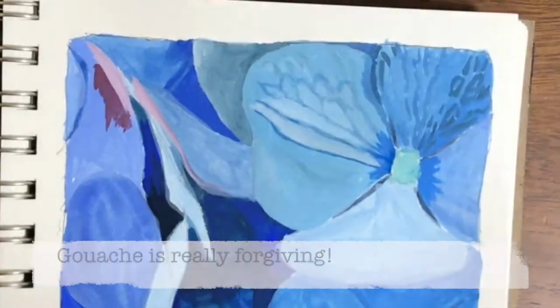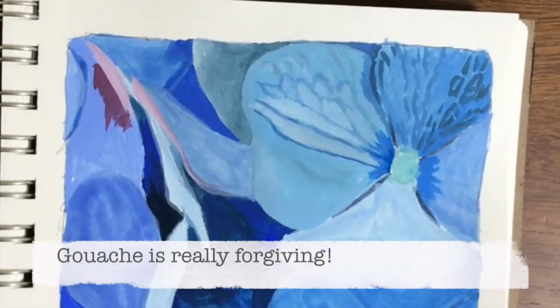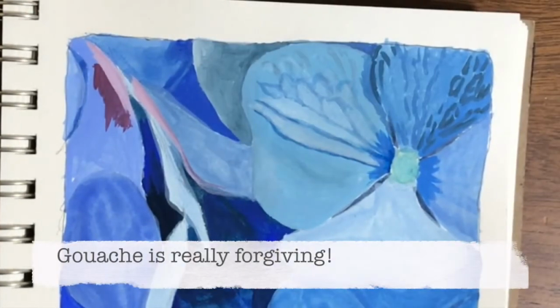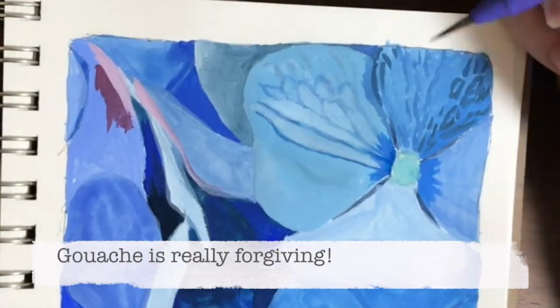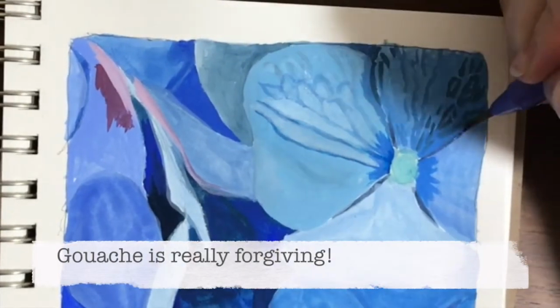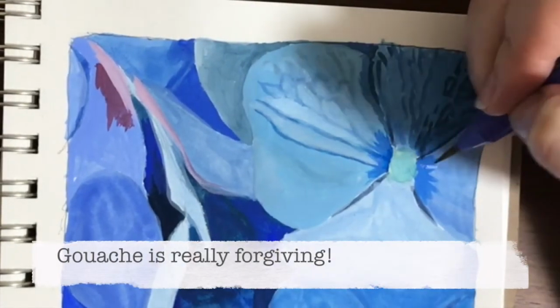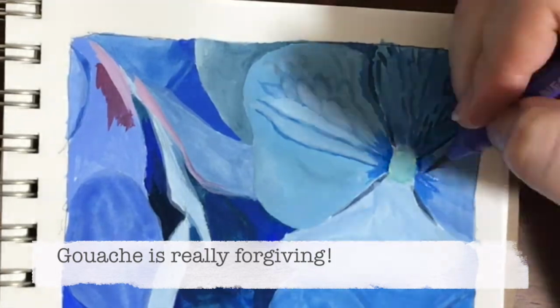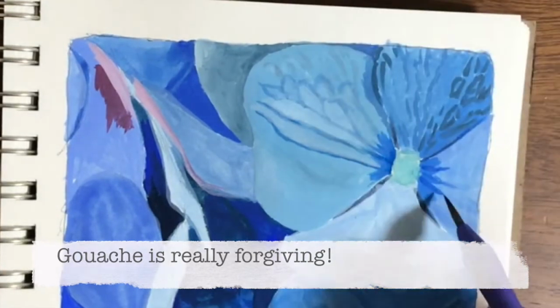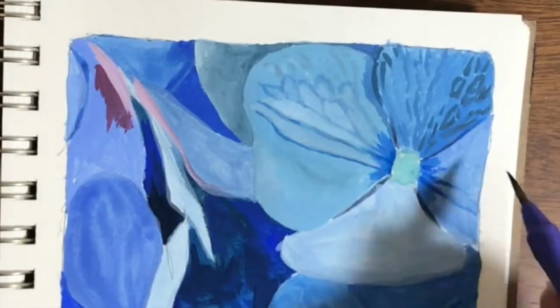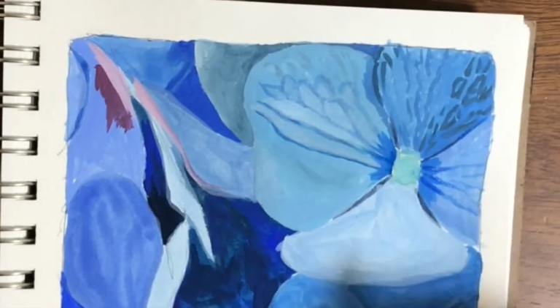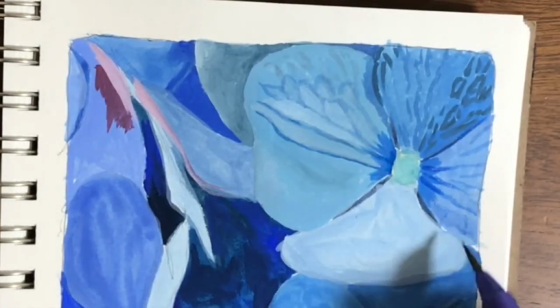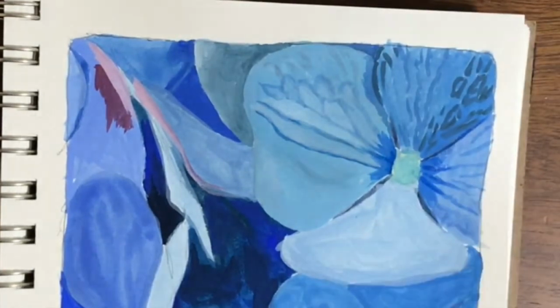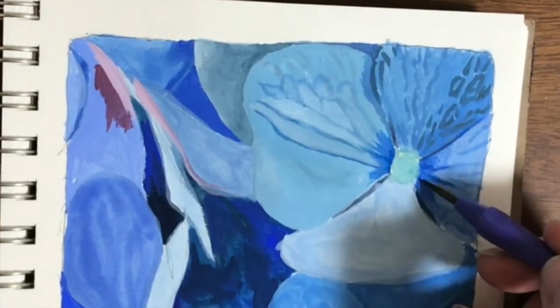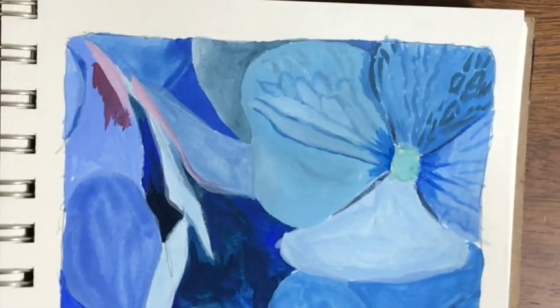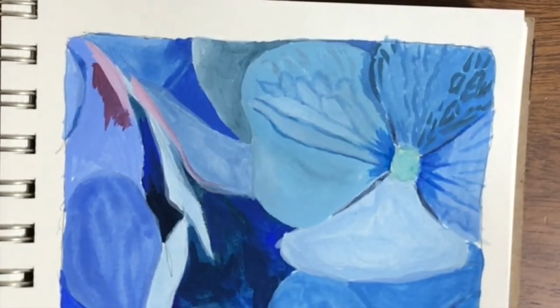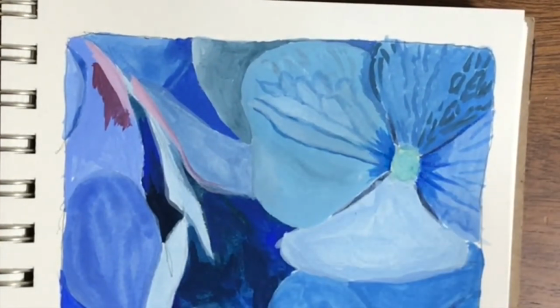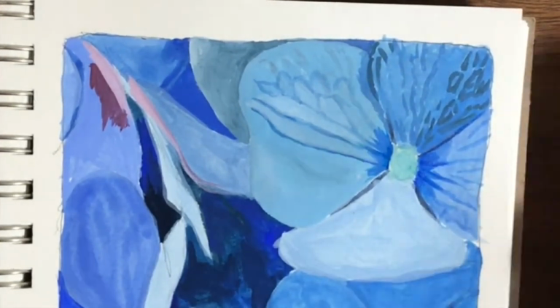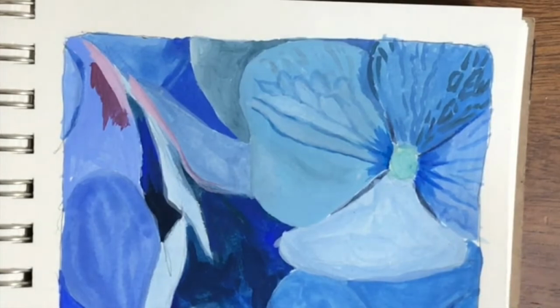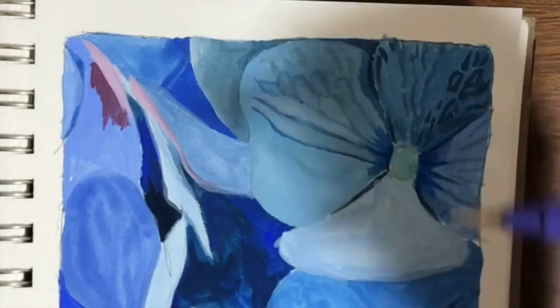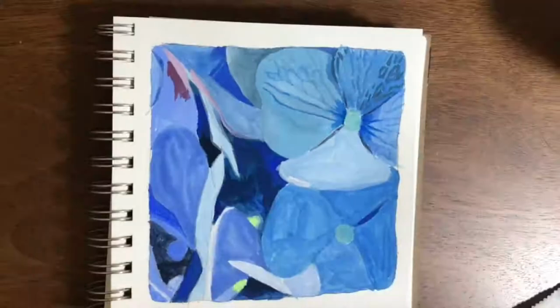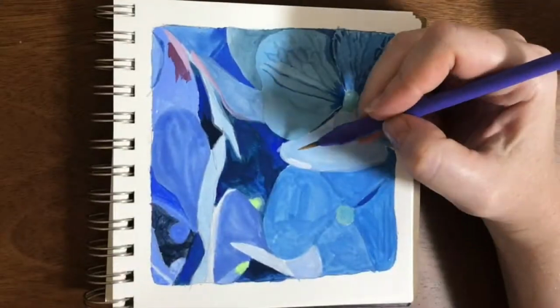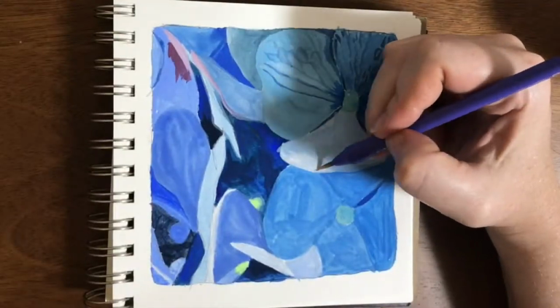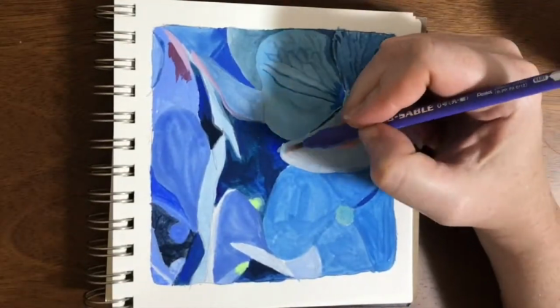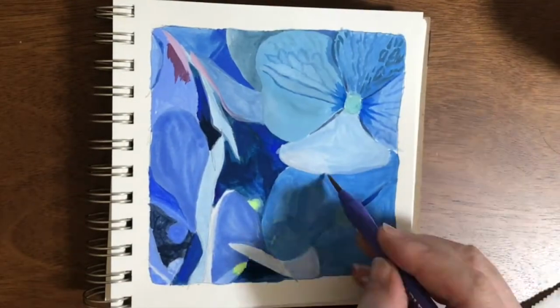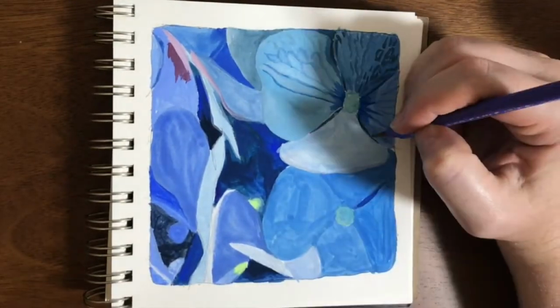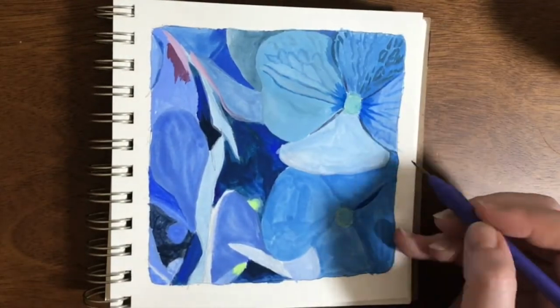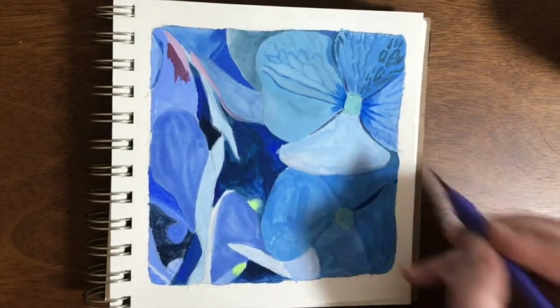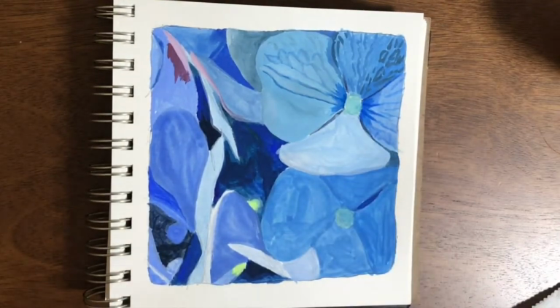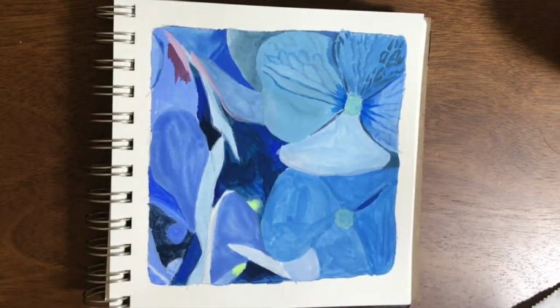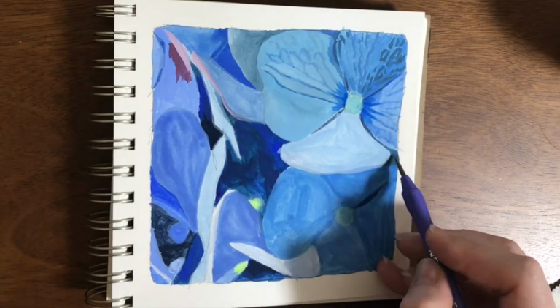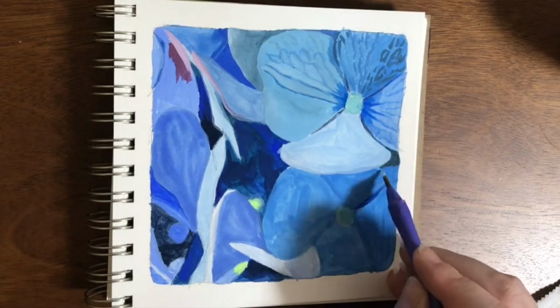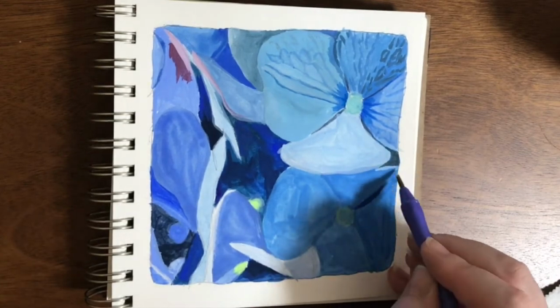Gouache is really forgiving, actually, because you can paint over it and still get some kind of nice effect. It's opaque enough to cover things up, but you can also use it kind of like a watercolour. You get a lot of nice layers.